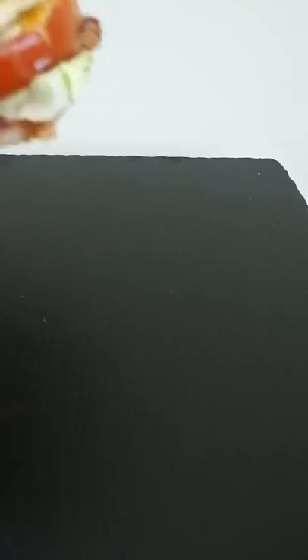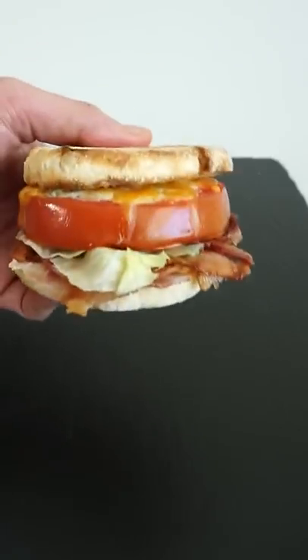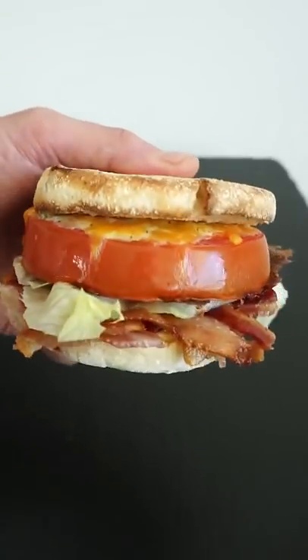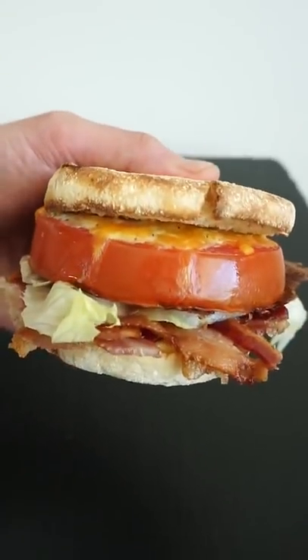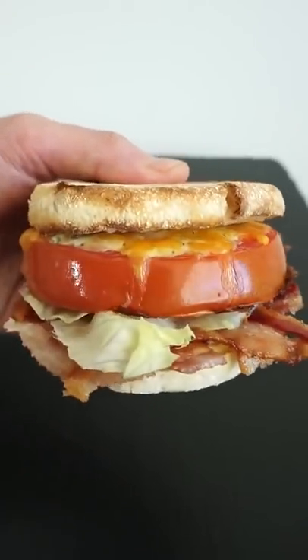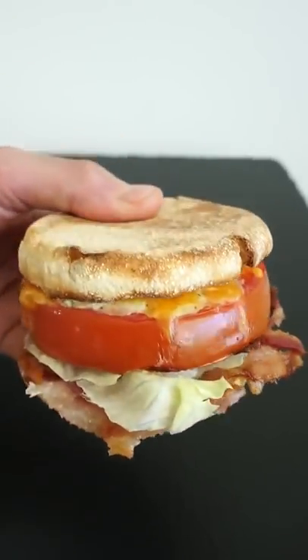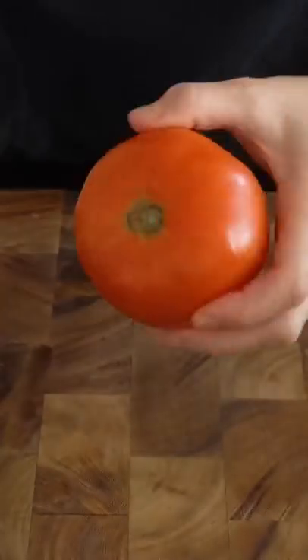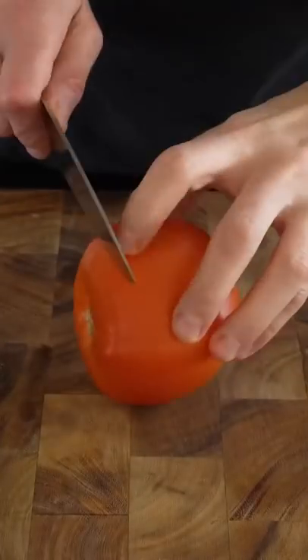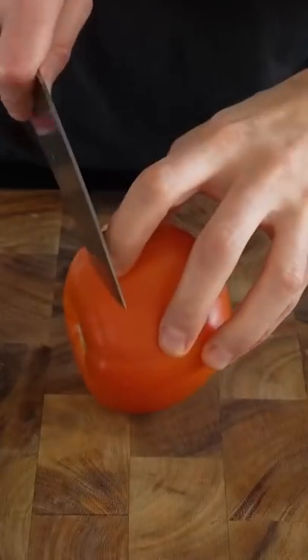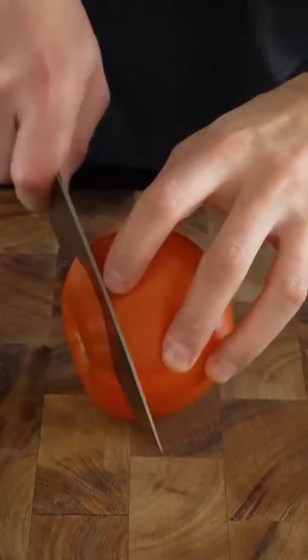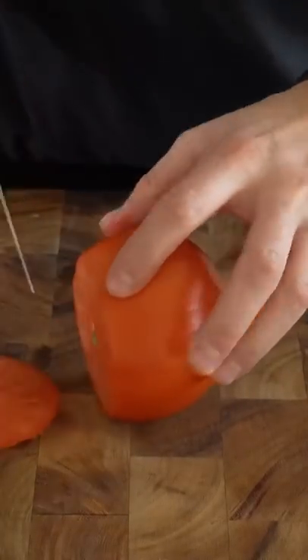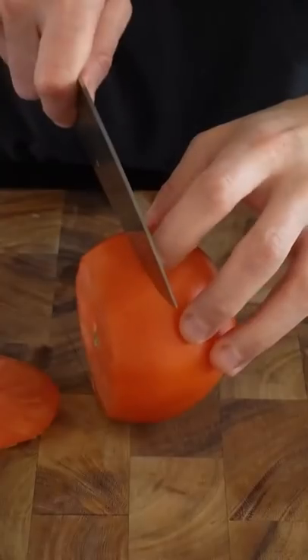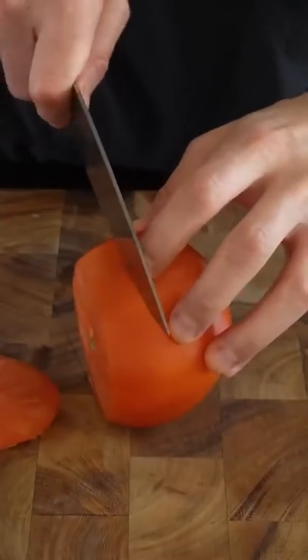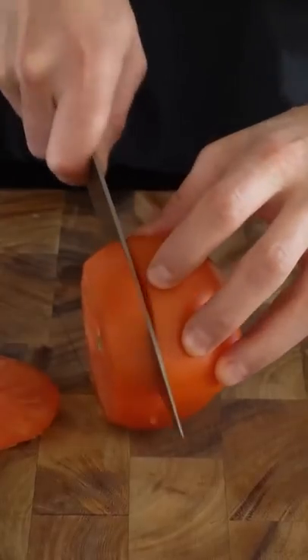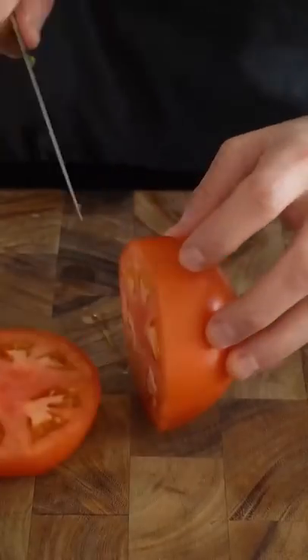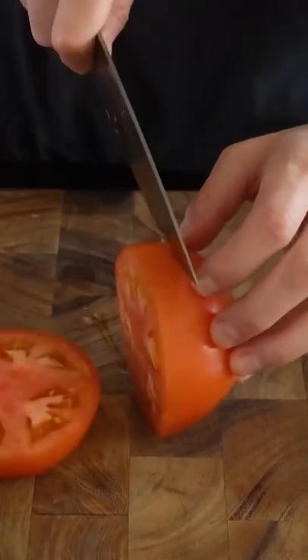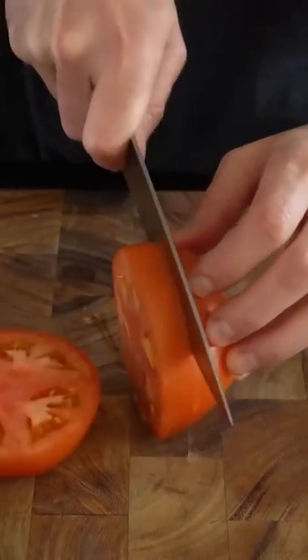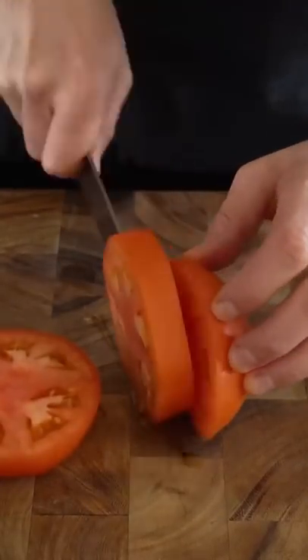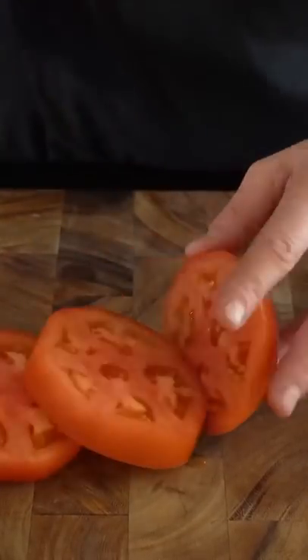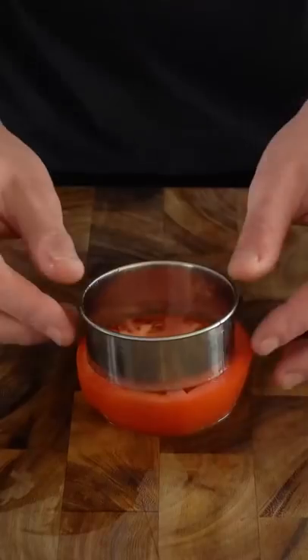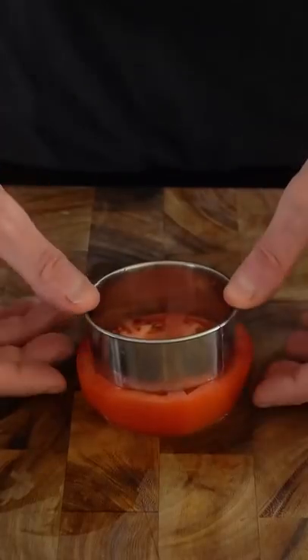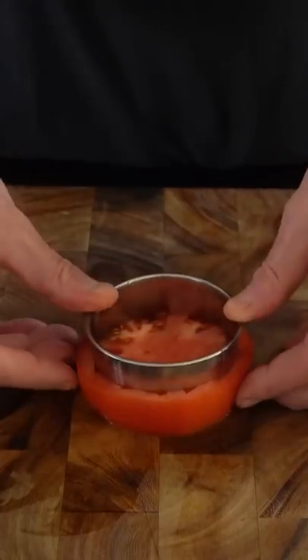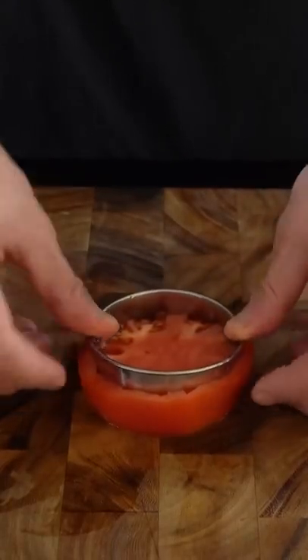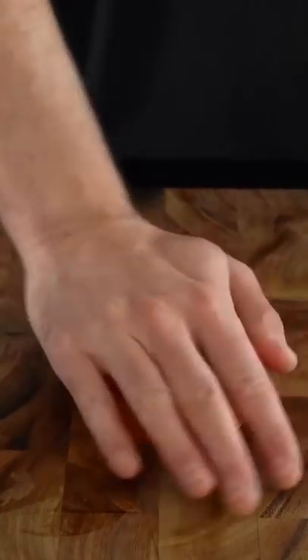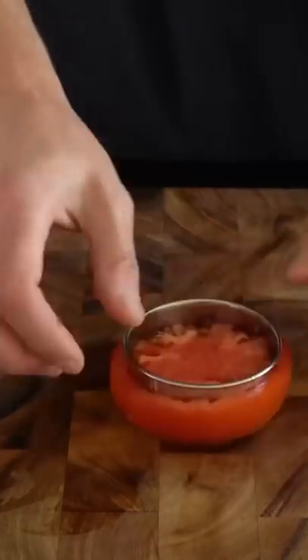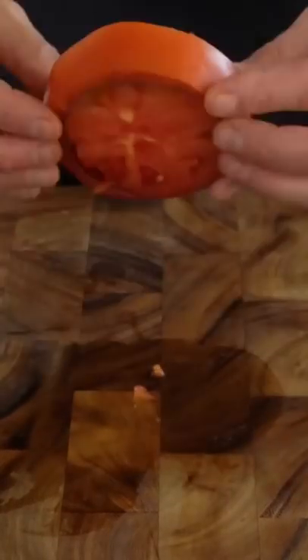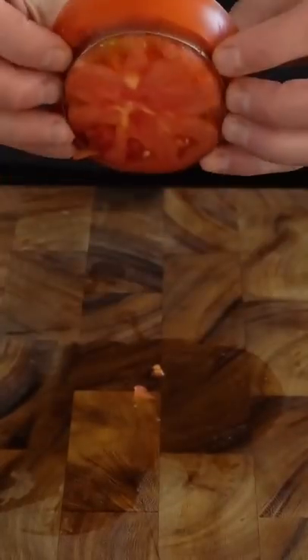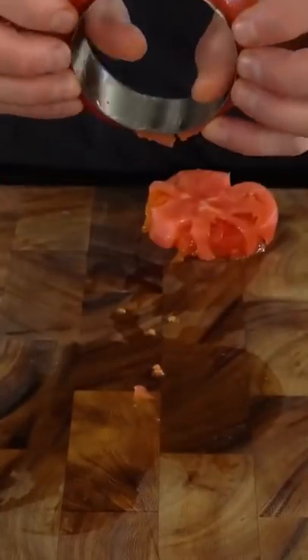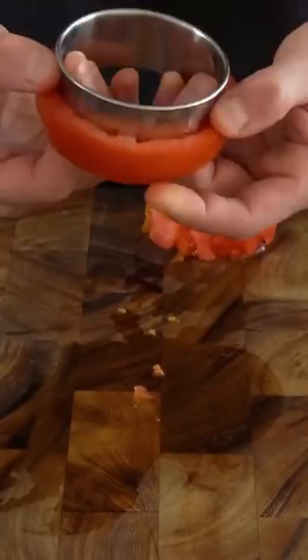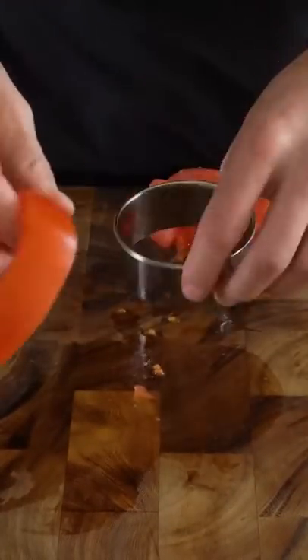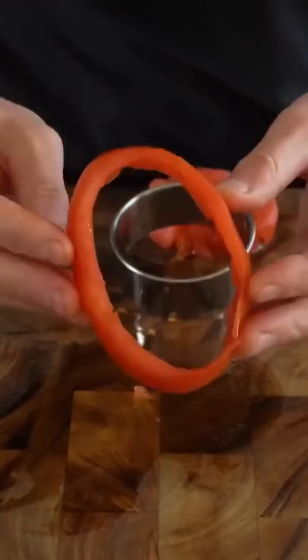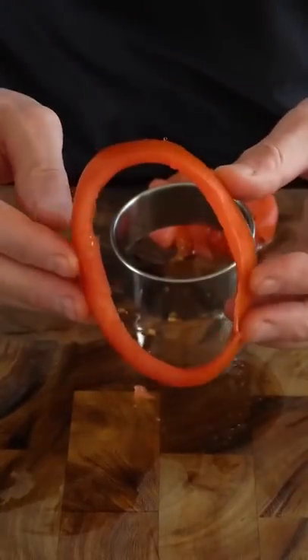I saw this egg stuffed fried tomato. Start off by slicing a tomato into one inch thick rounds. Use a cookie cutter to cut out the center seeds of the tomato and then set the tomato rim aside. The thicker the tomato is, the more egg you can put inside of it.